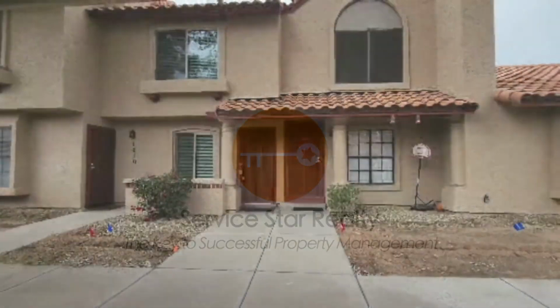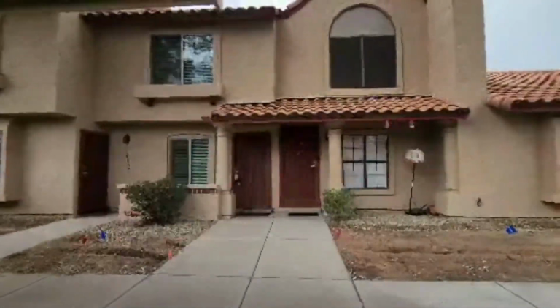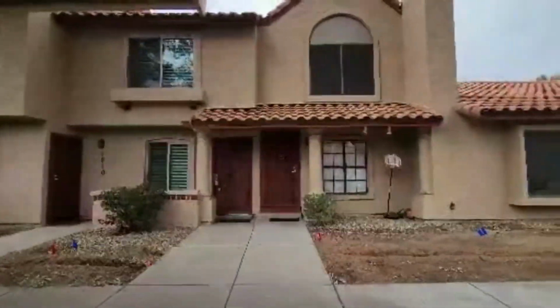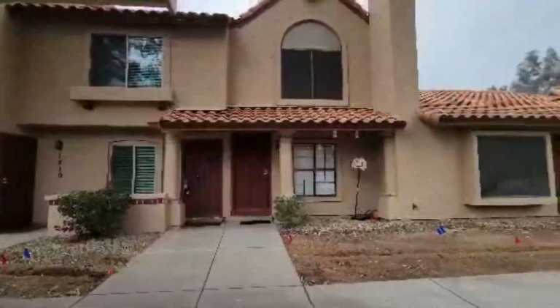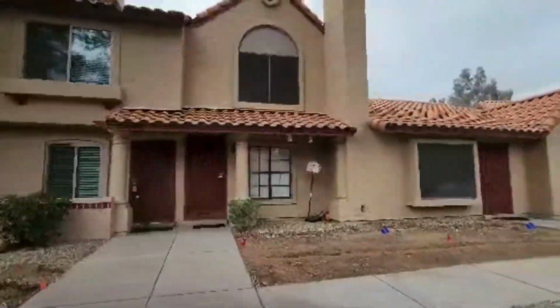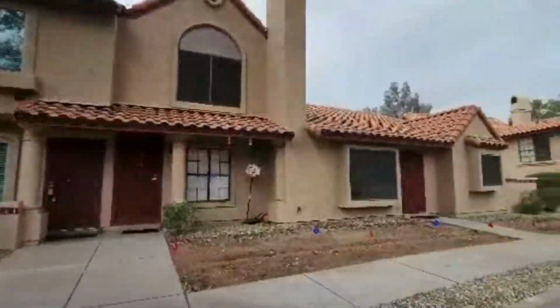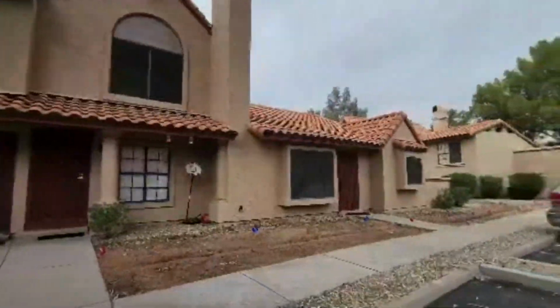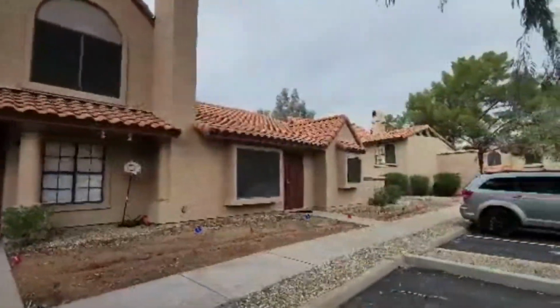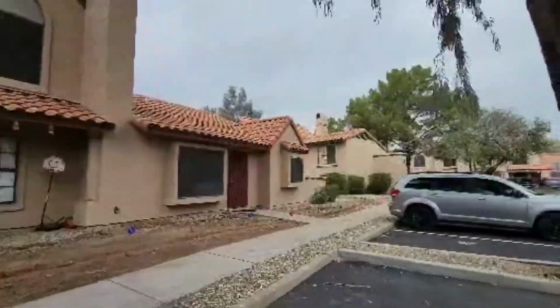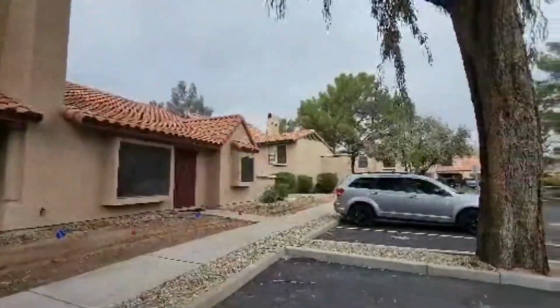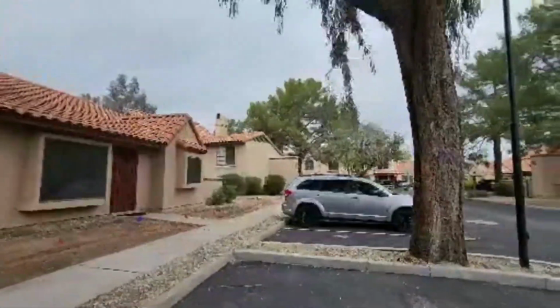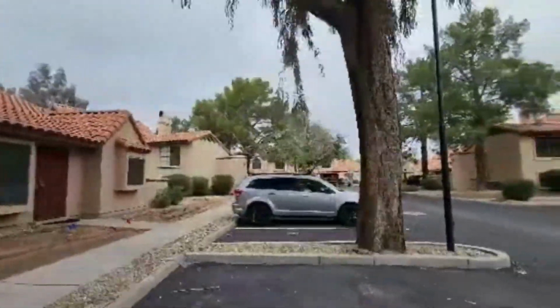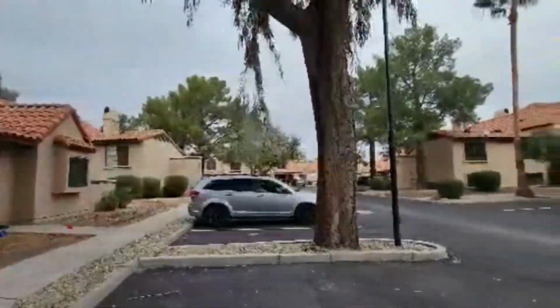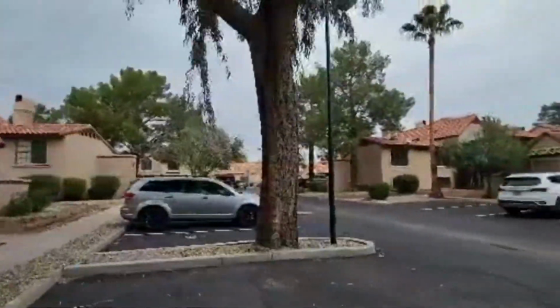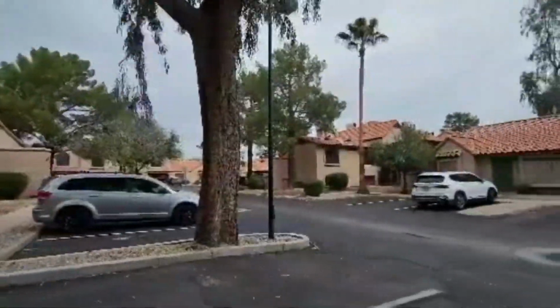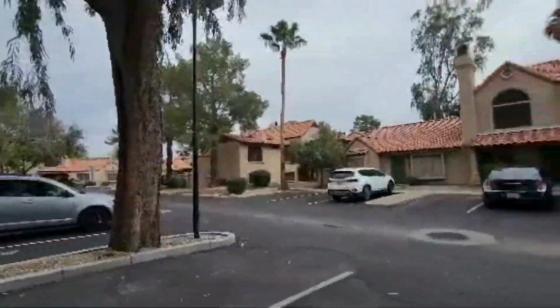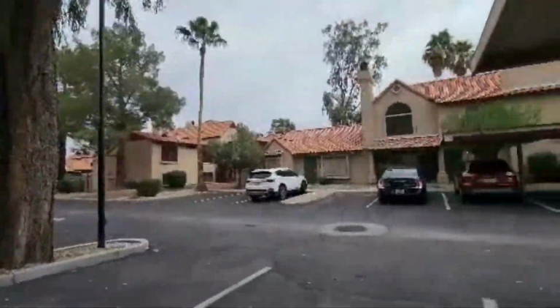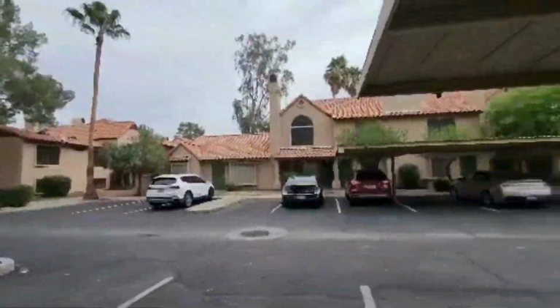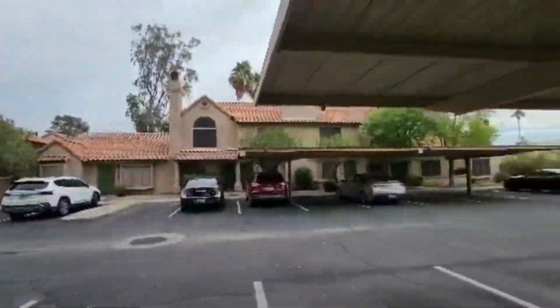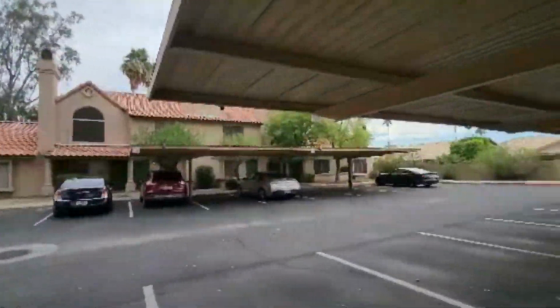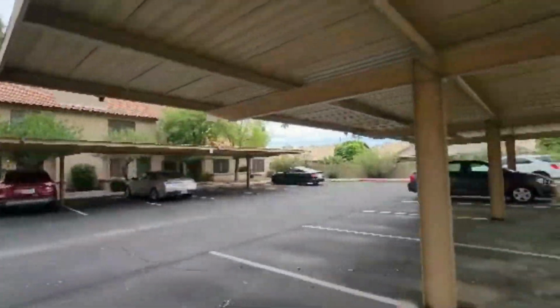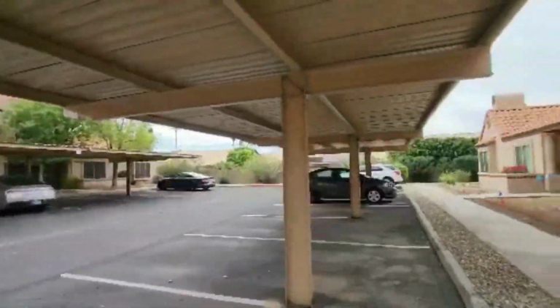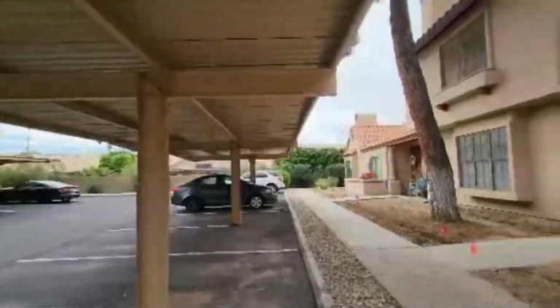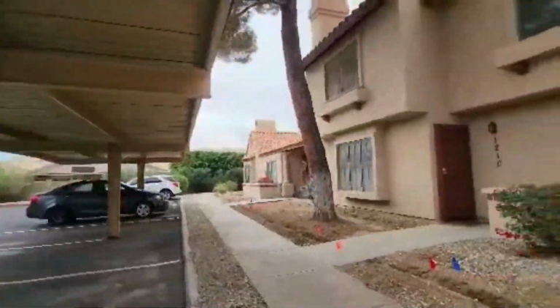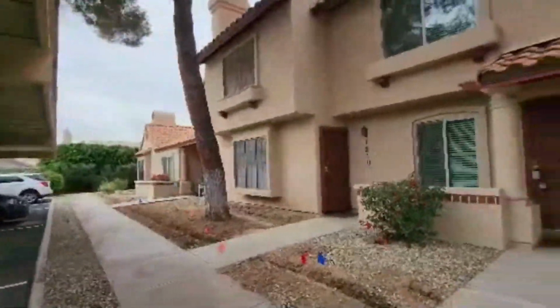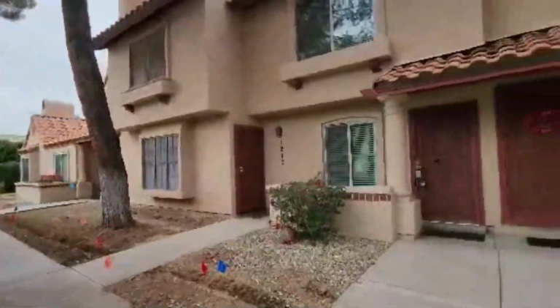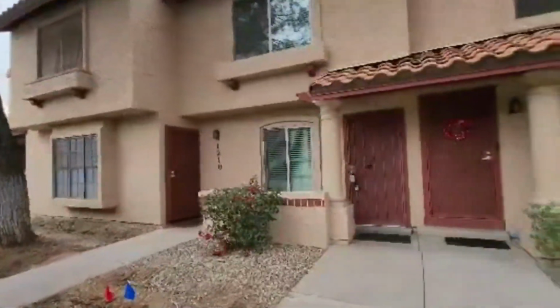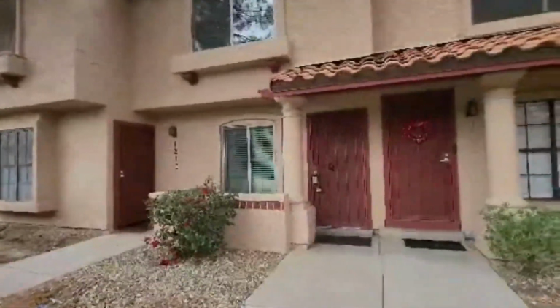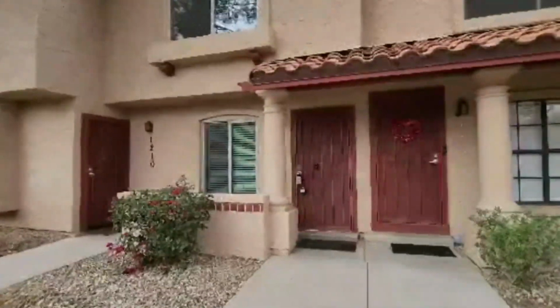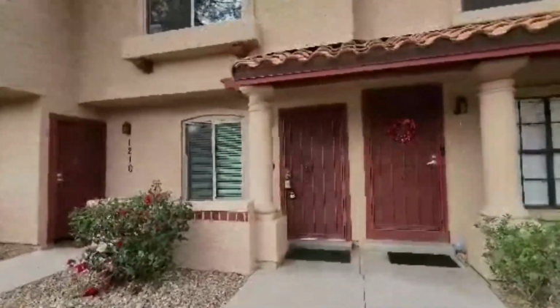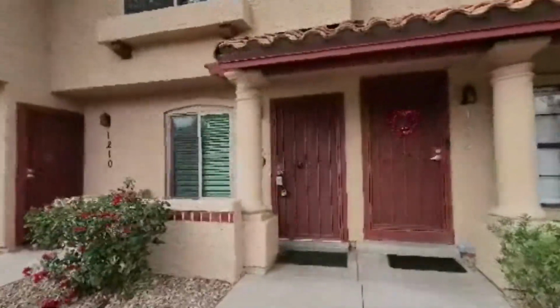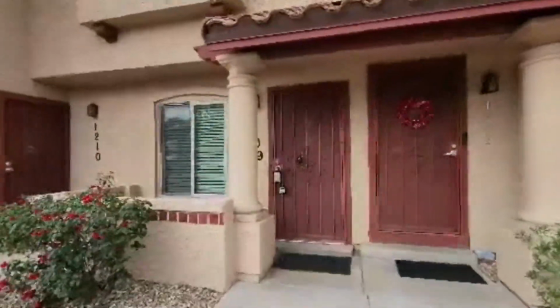Today I am giving you a tour of 4901 East Kelton Lane, Unit 1209 in Scottsdale, Arizona. By the end of this video, I hope you'll know whether this is a place you'd want to call home.